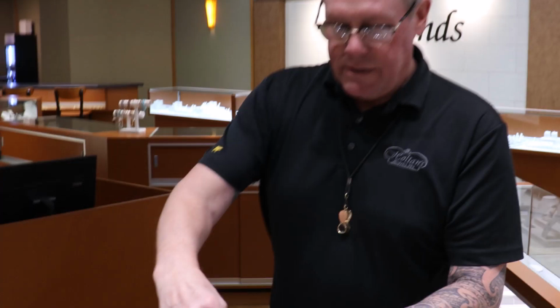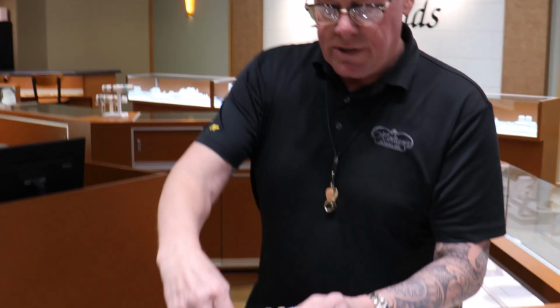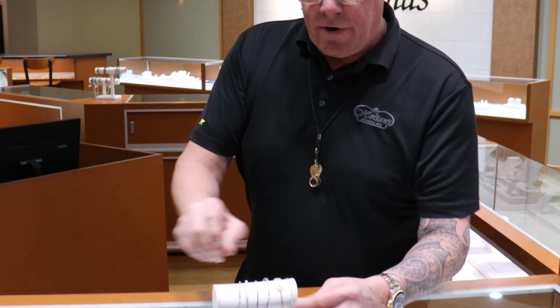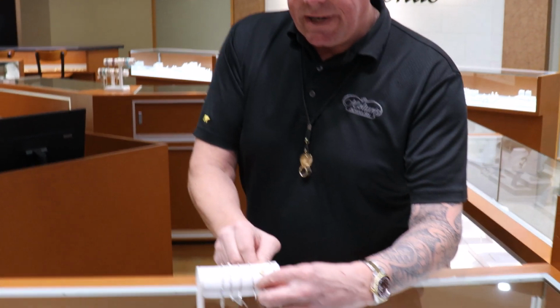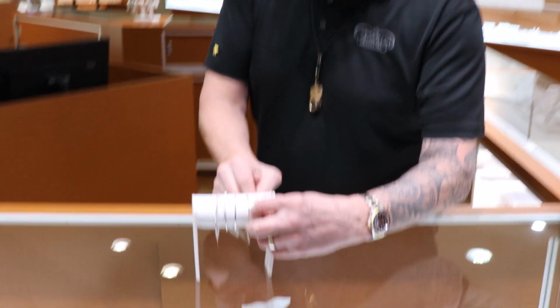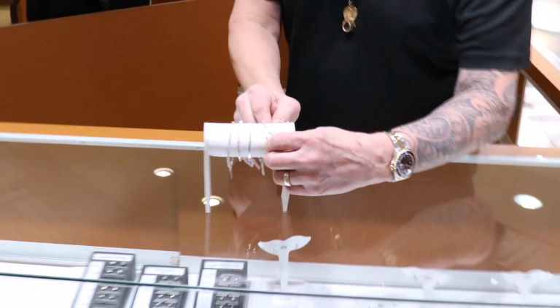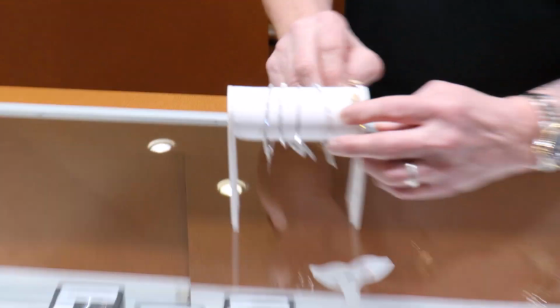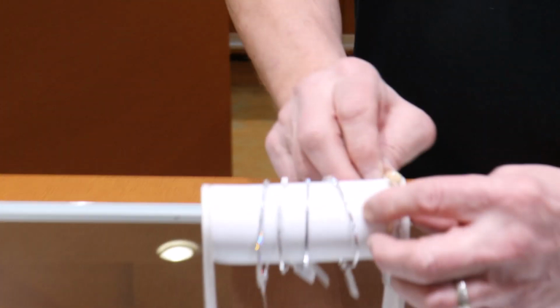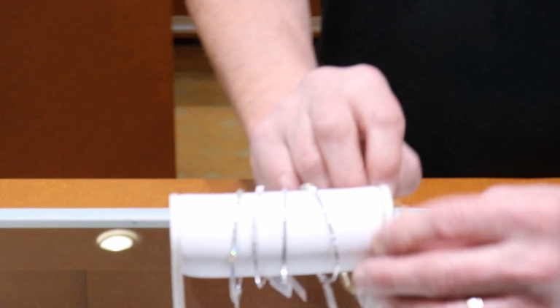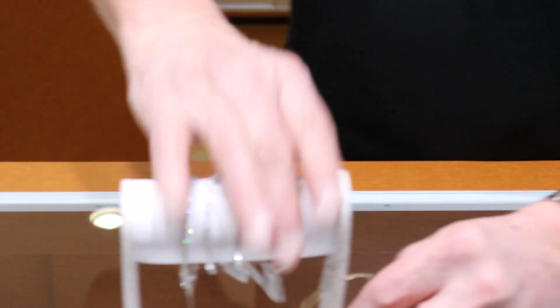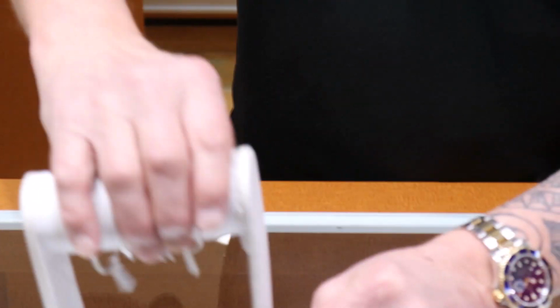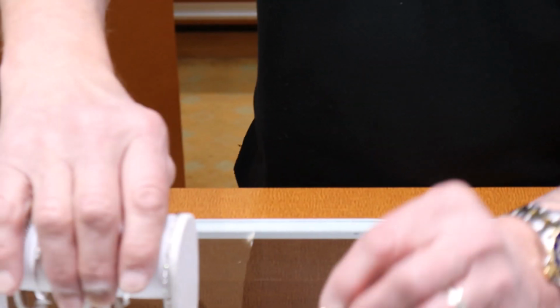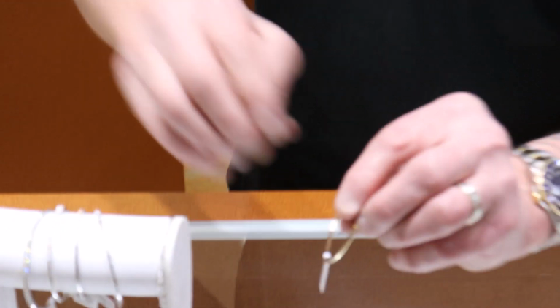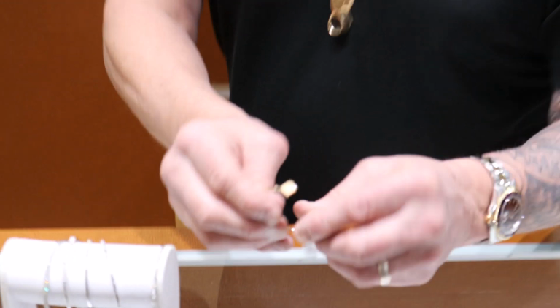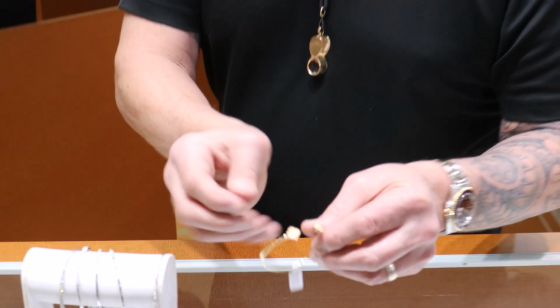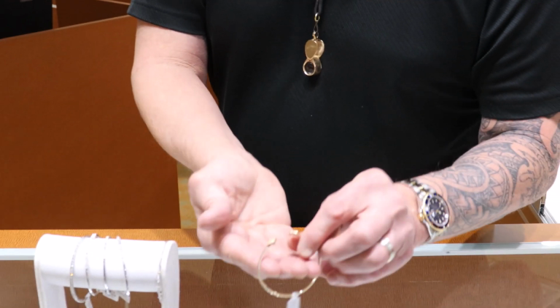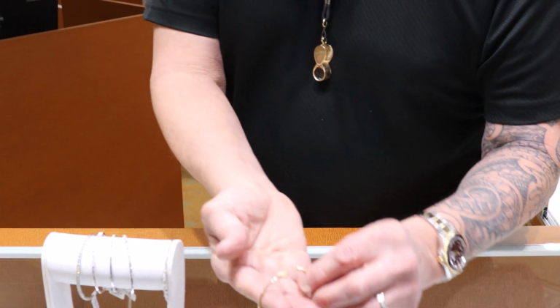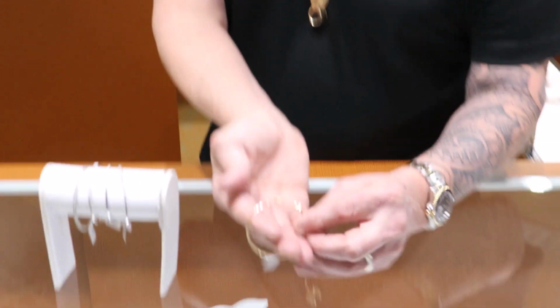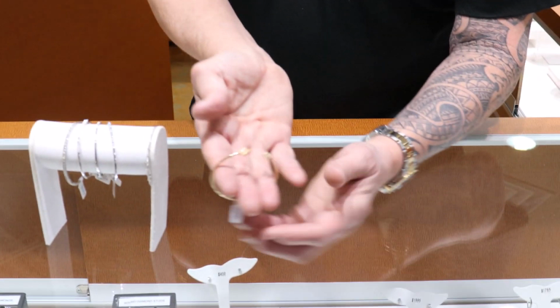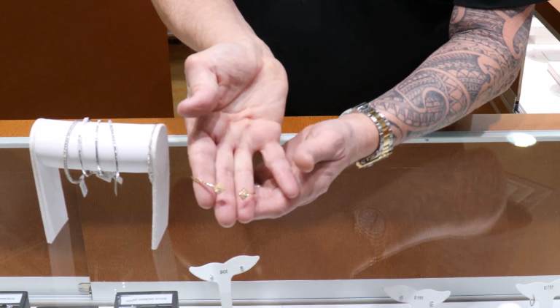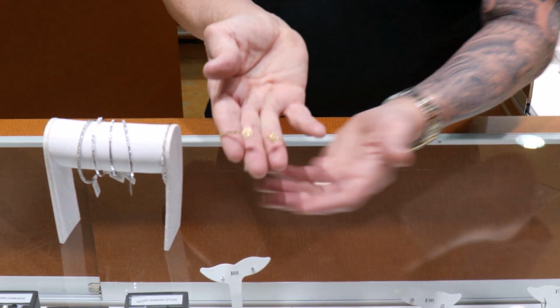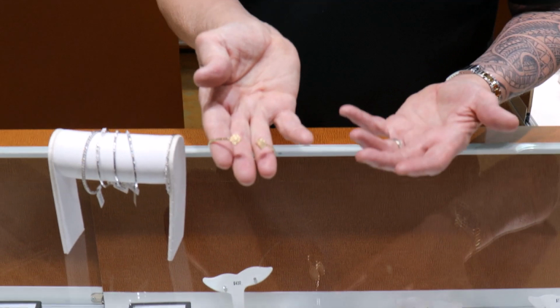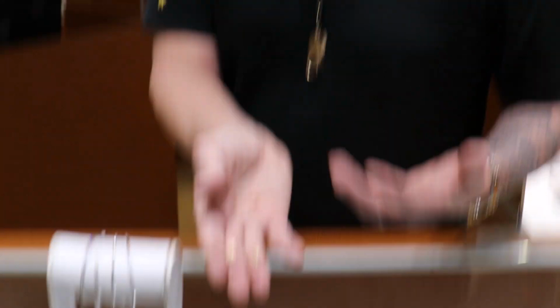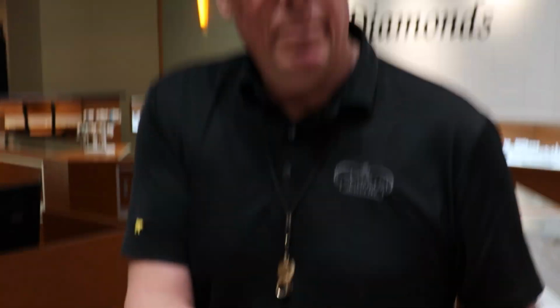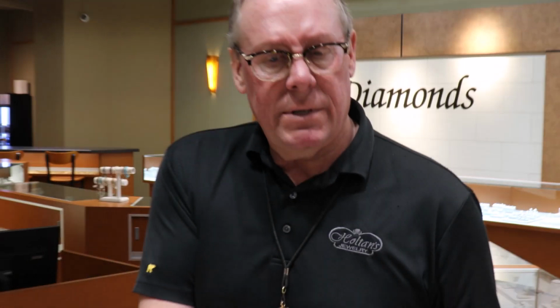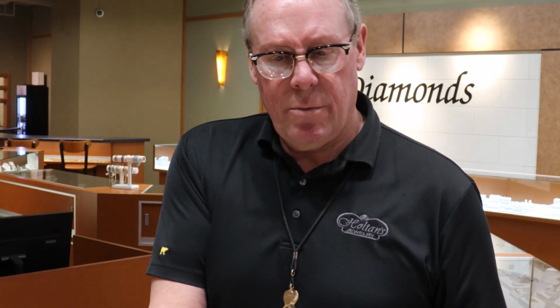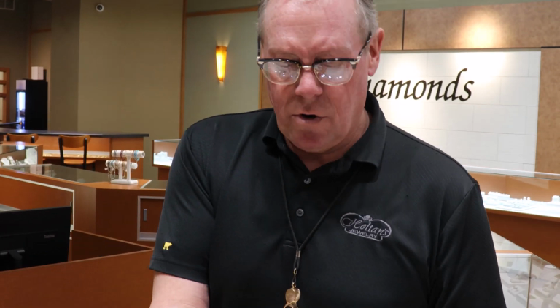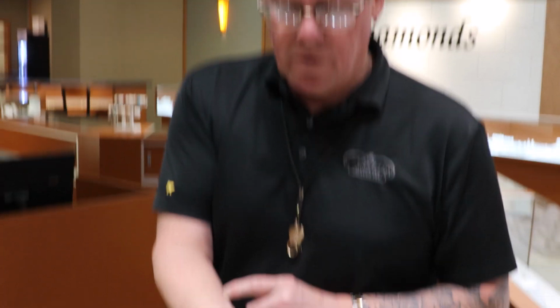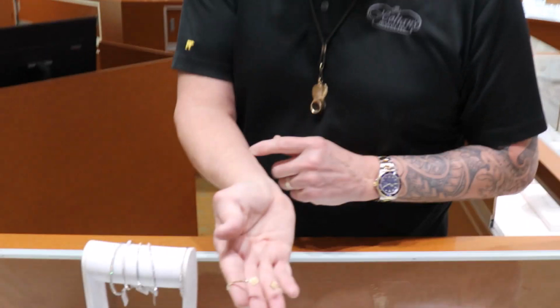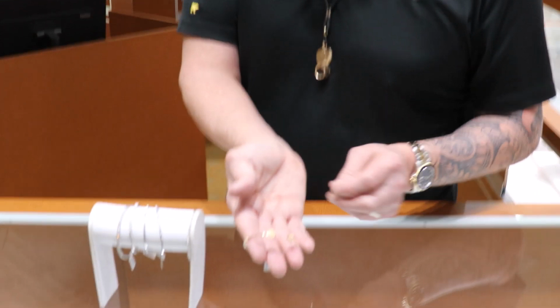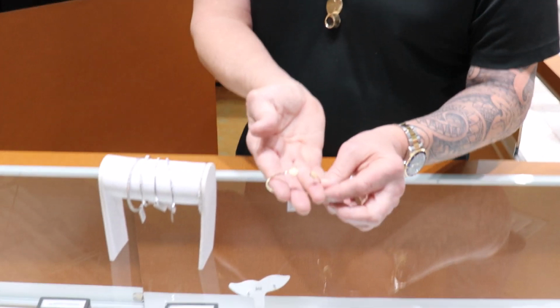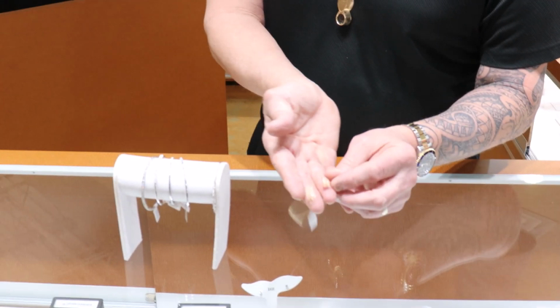Some very unique diamond bracelets — this one's killer. Yellow gold's kind of coming back a little bit. You see a little more yellow gold. I'm really into yellow gold.